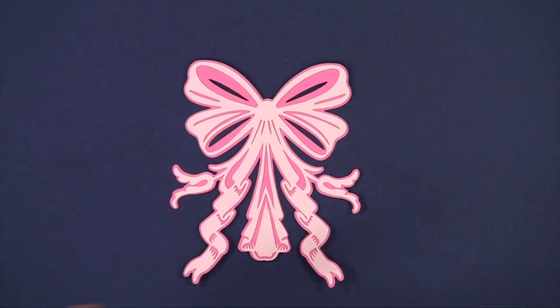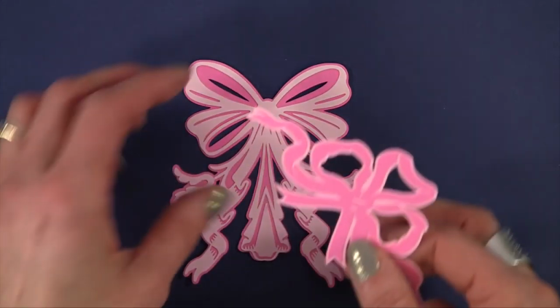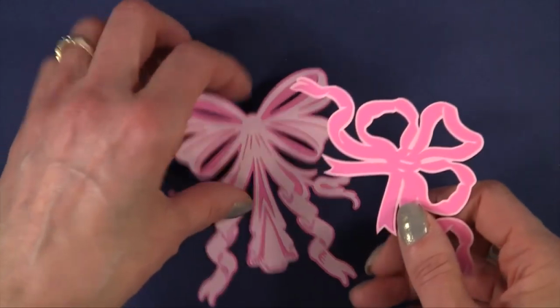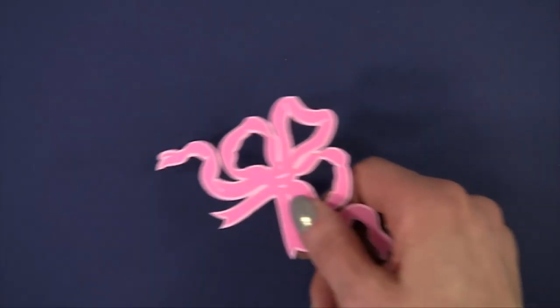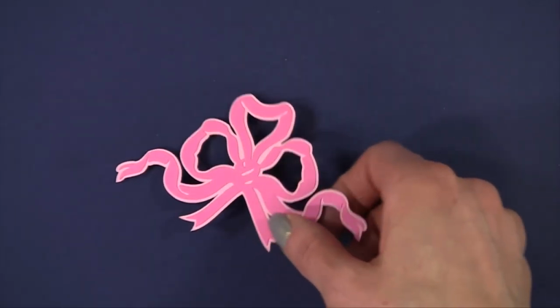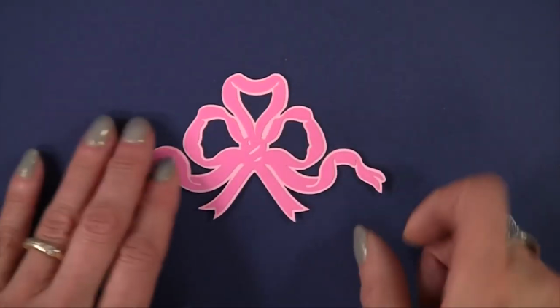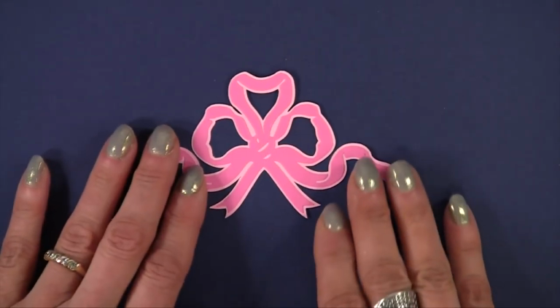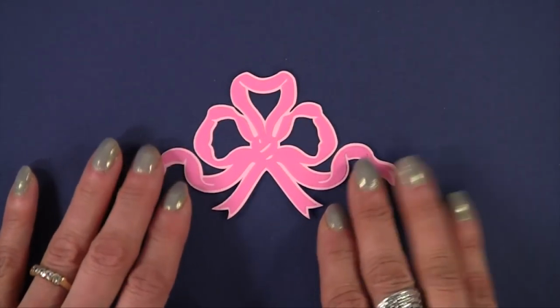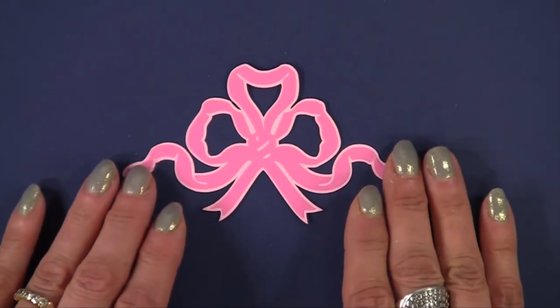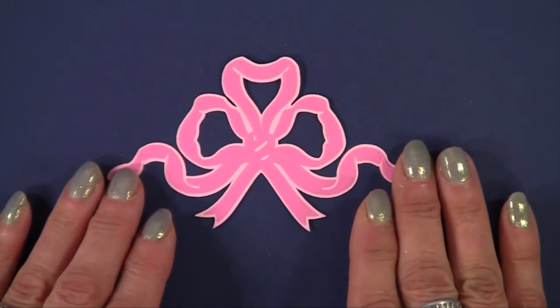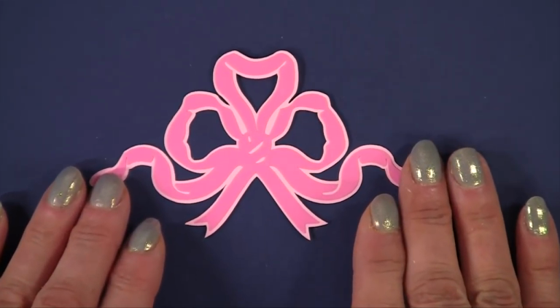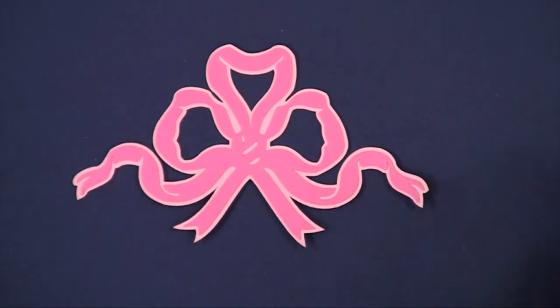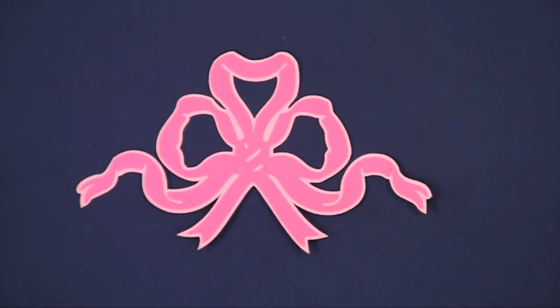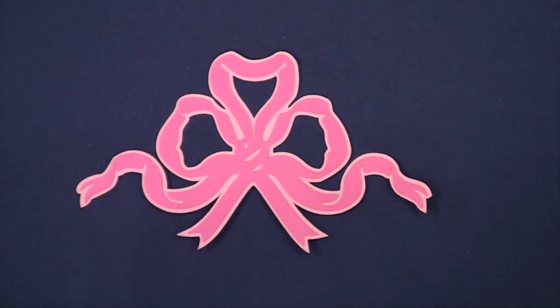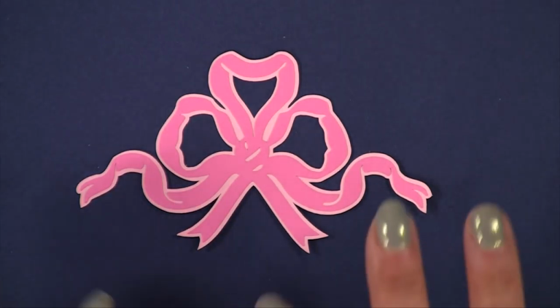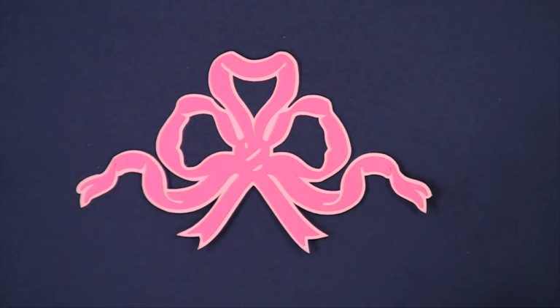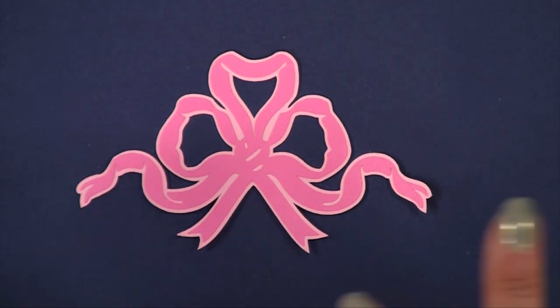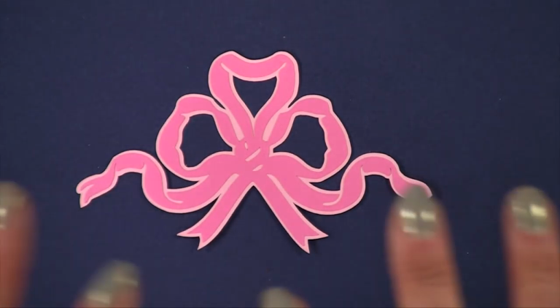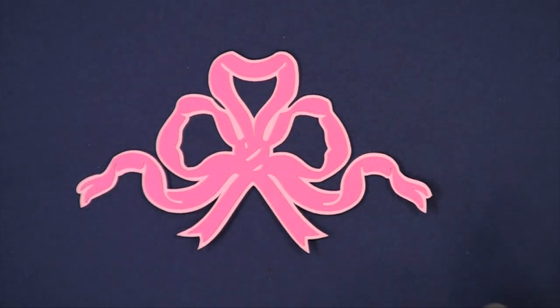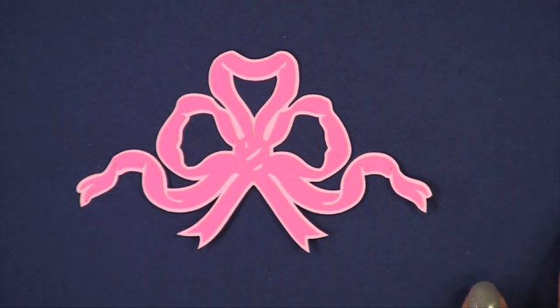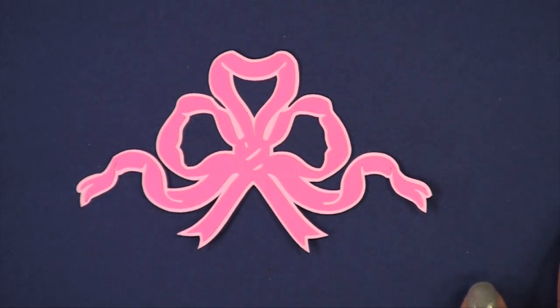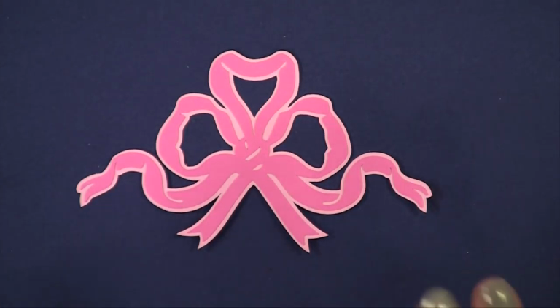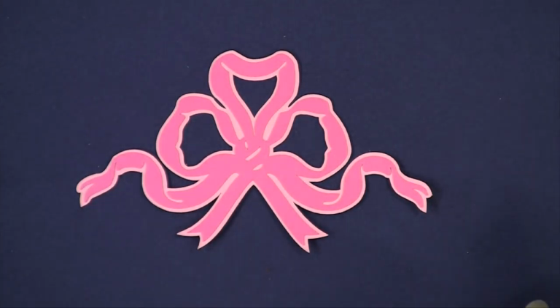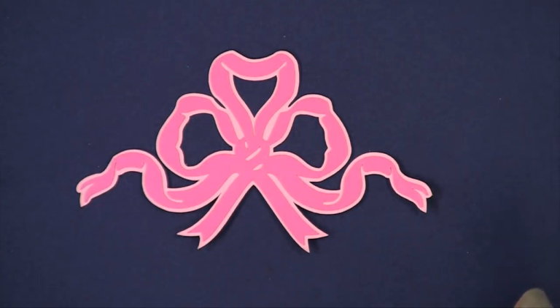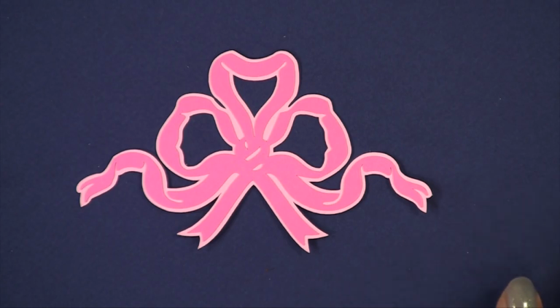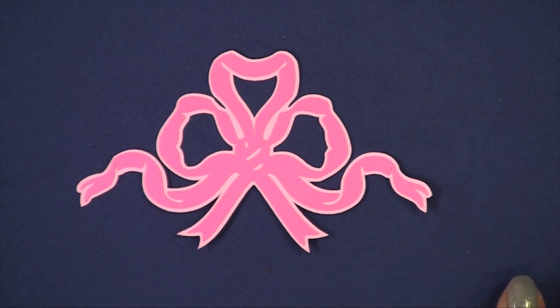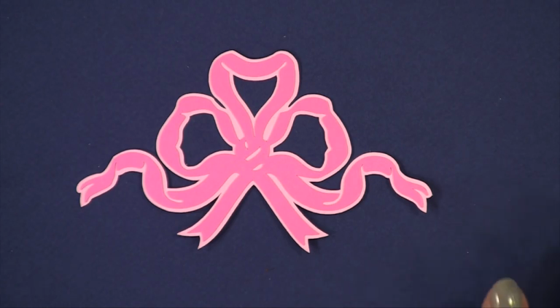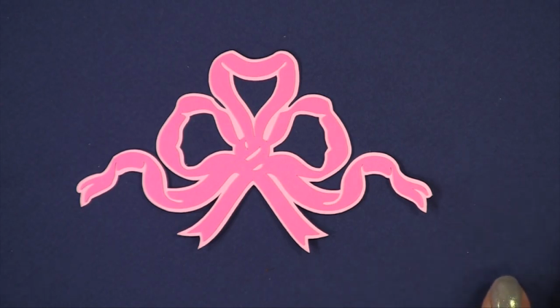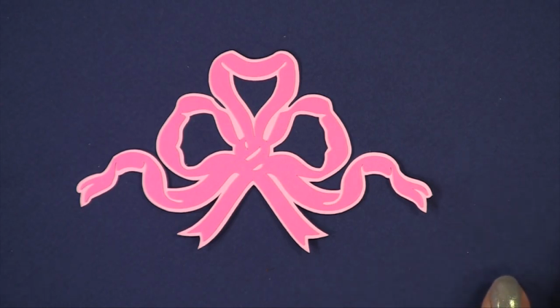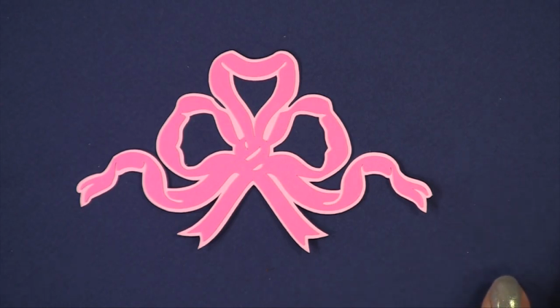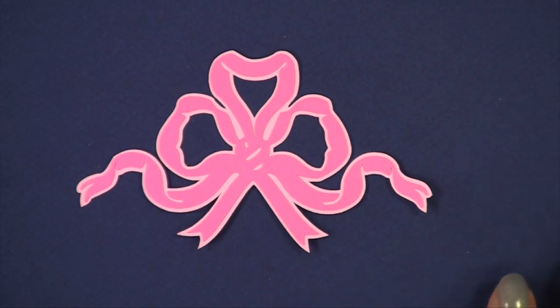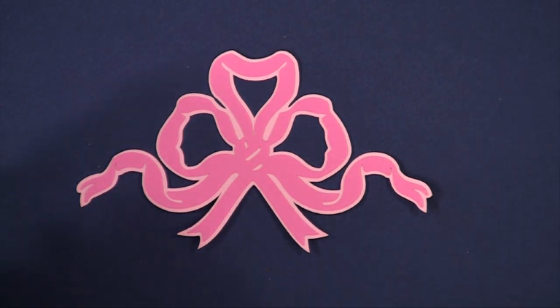And here is a triple bow. Once again, this would be gorgeous on a package or beautiful in vinyl over a window. There are so many images in this cartridge — it's just amazing.